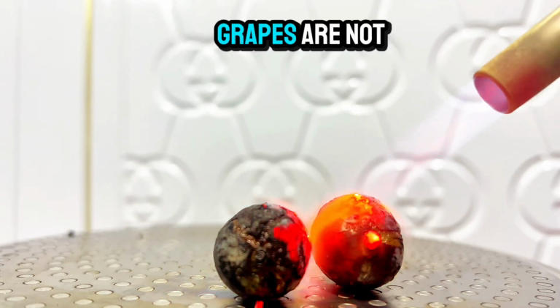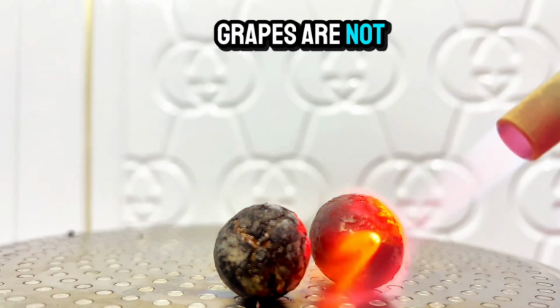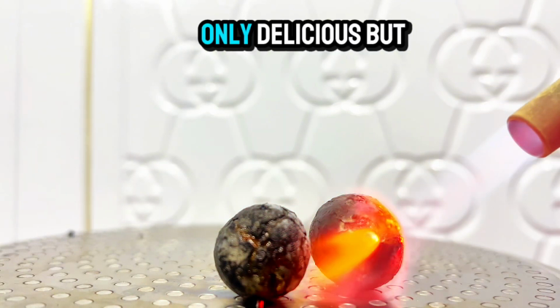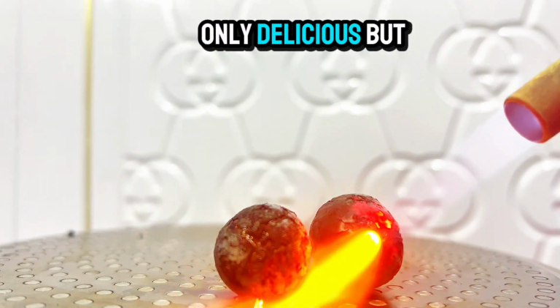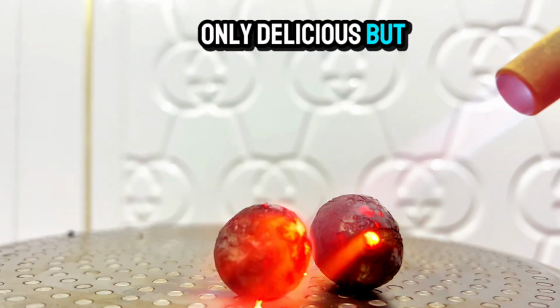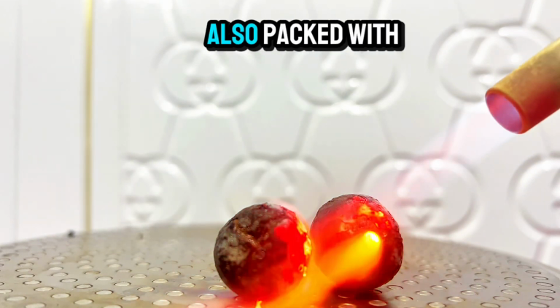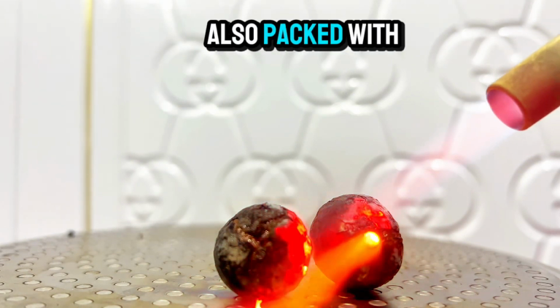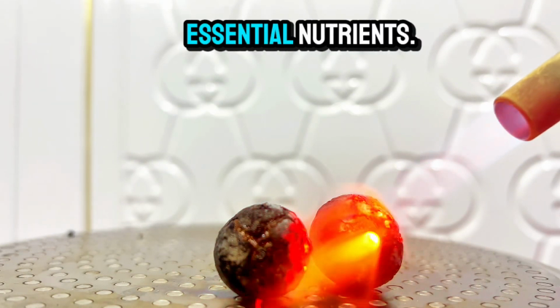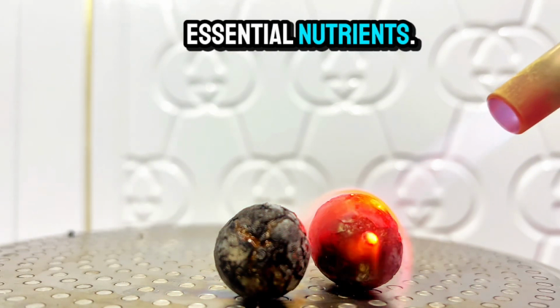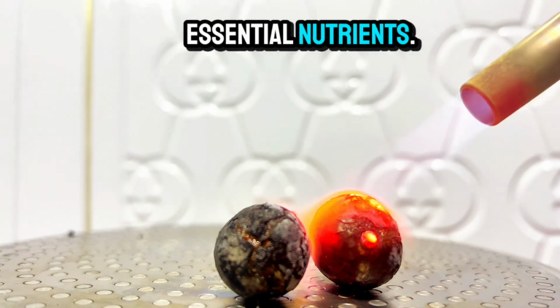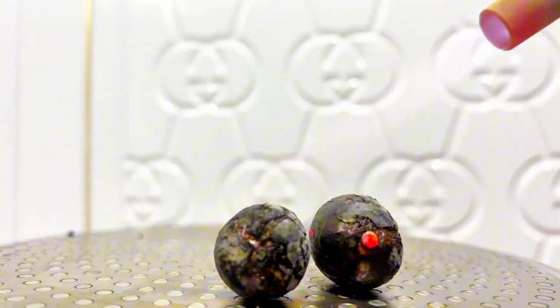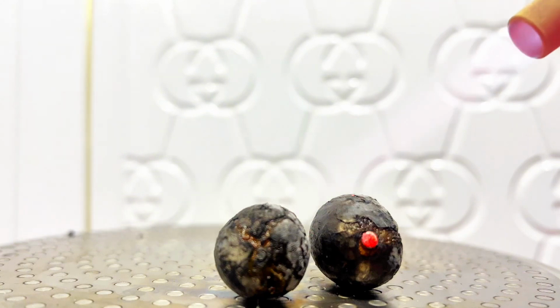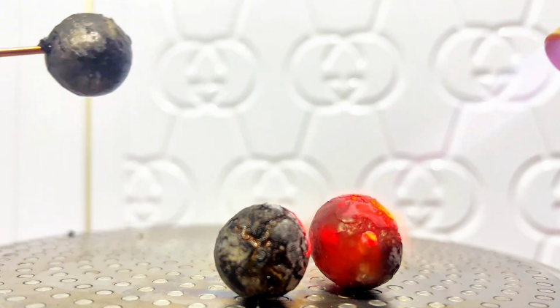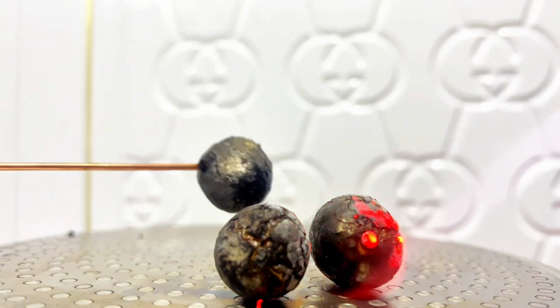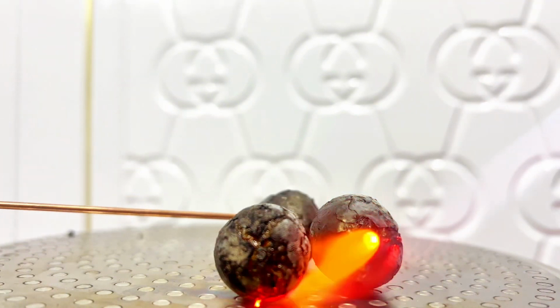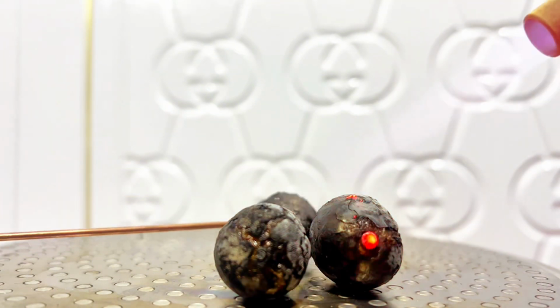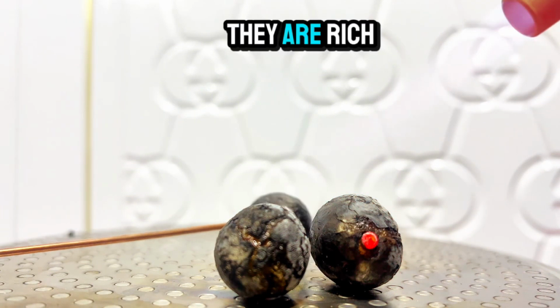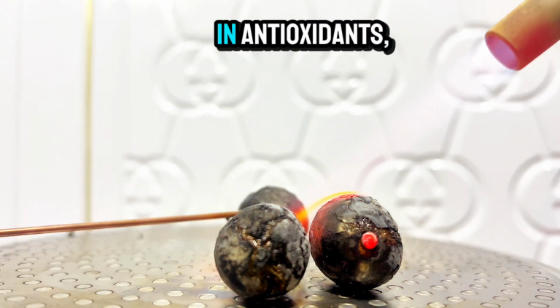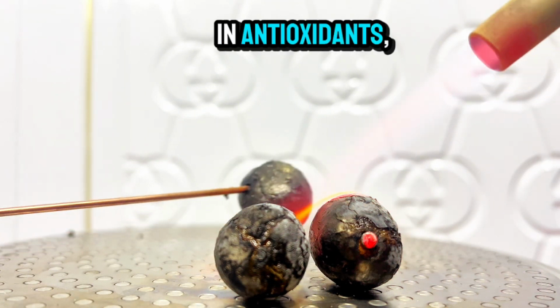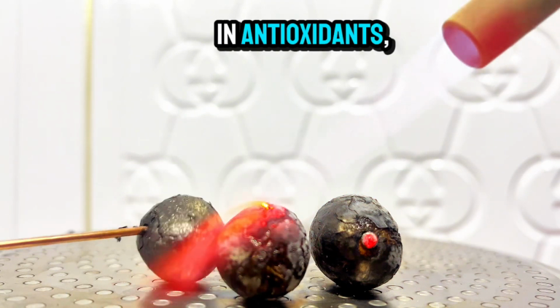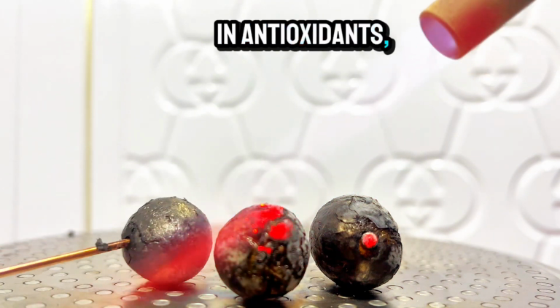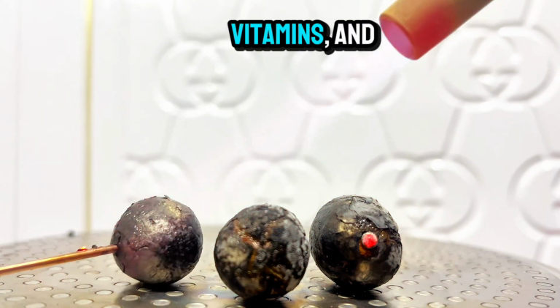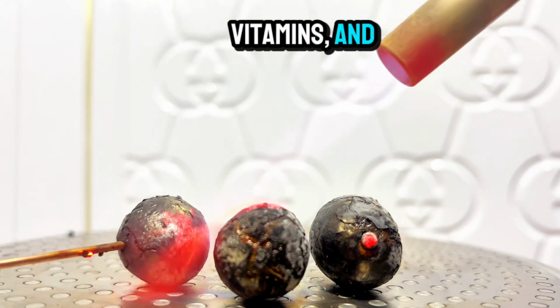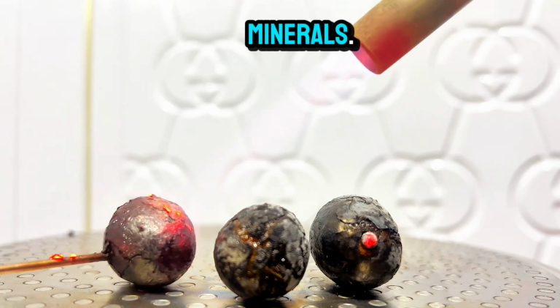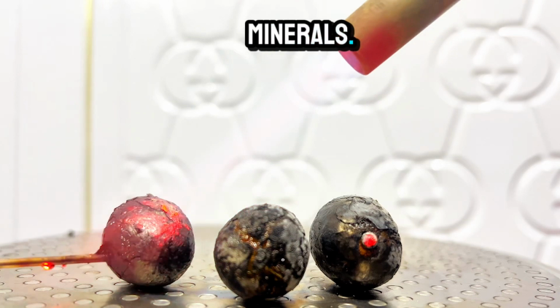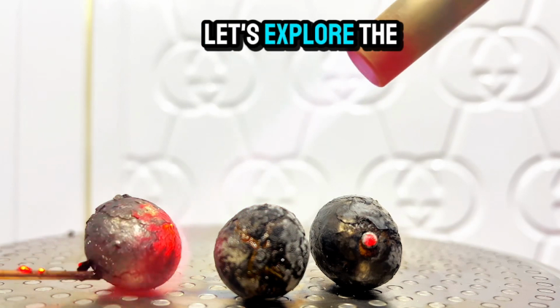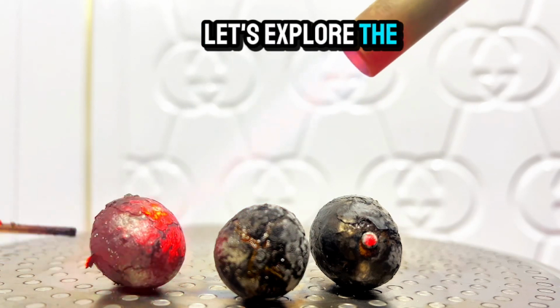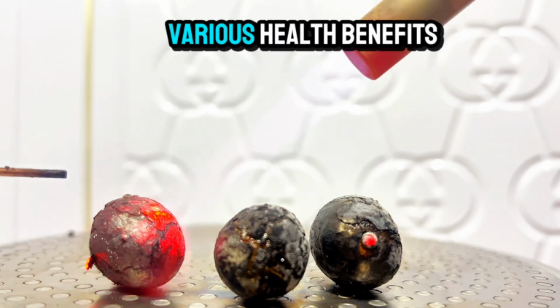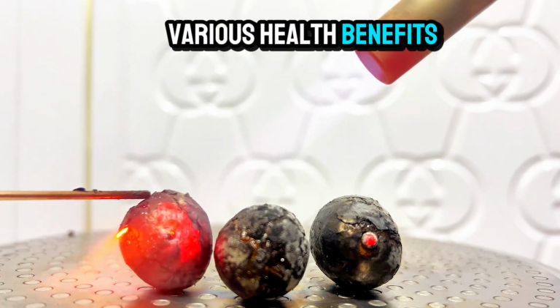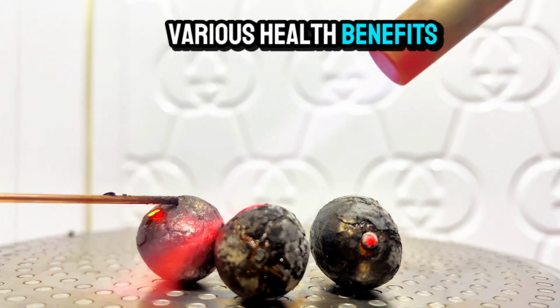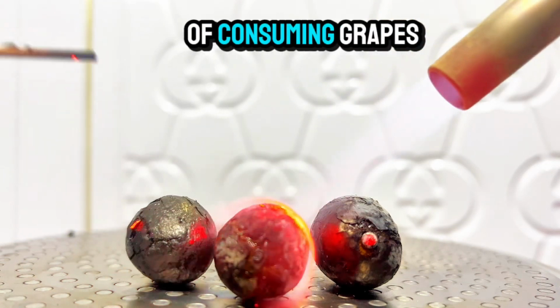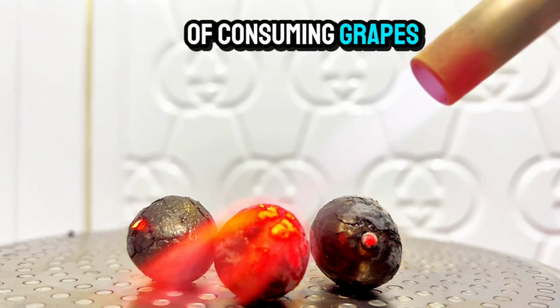Grapes are not only delicious, but also packed with essential nutrients. They are rich in antioxidants, vitamins, and minerals. Let's explore the various health benefits of consuming grapes.